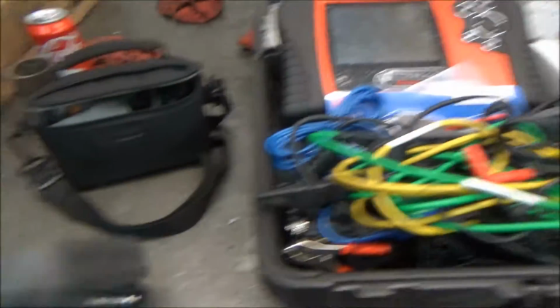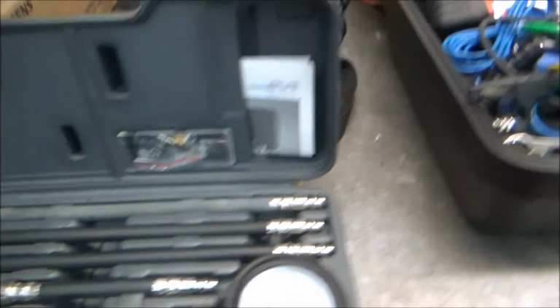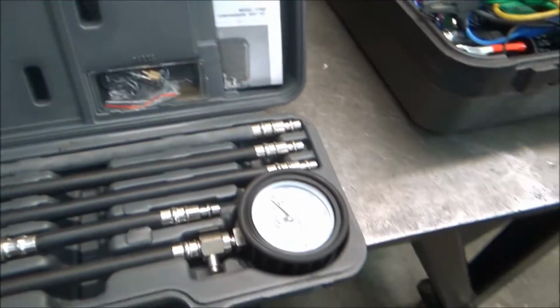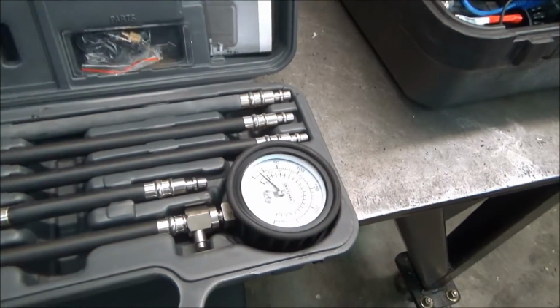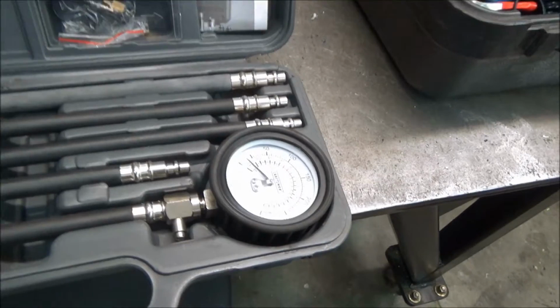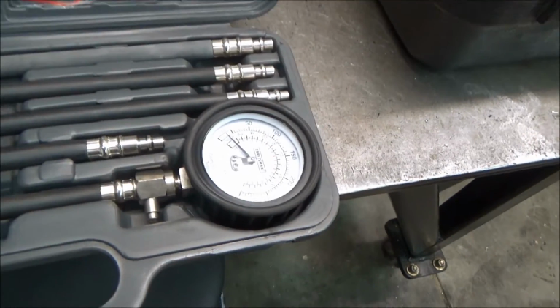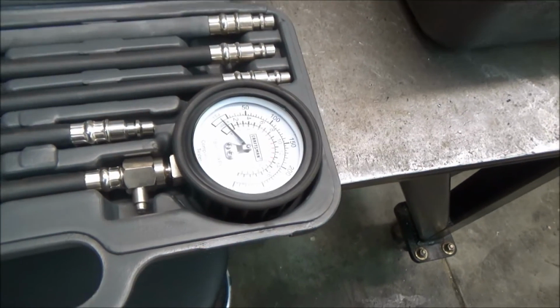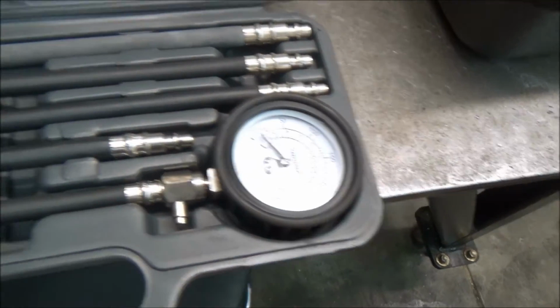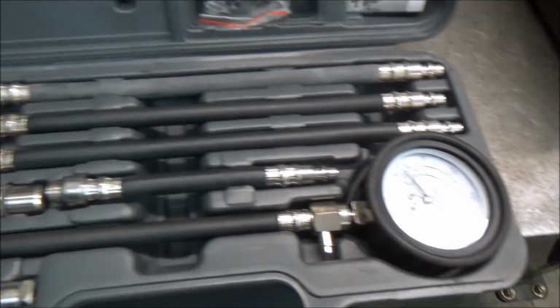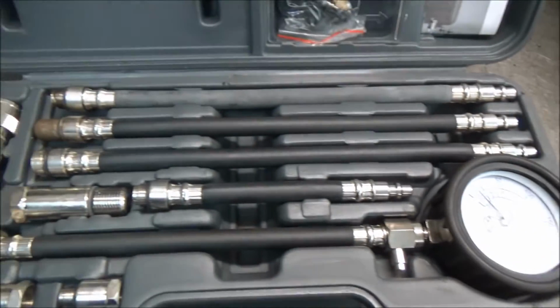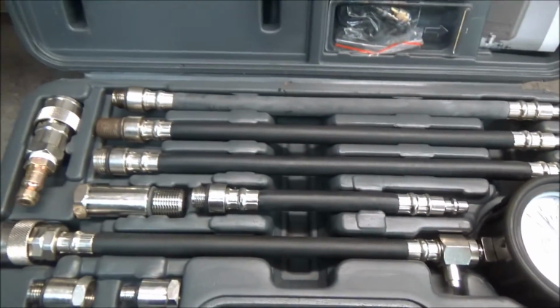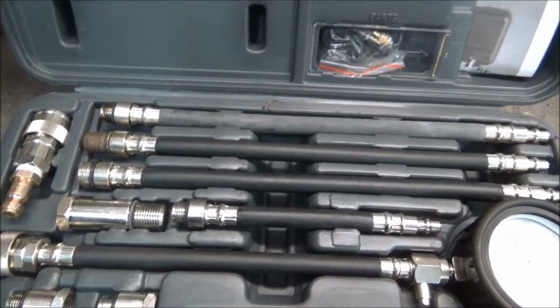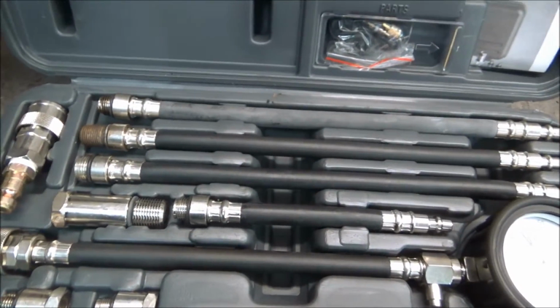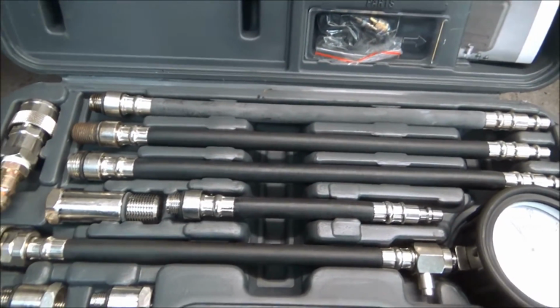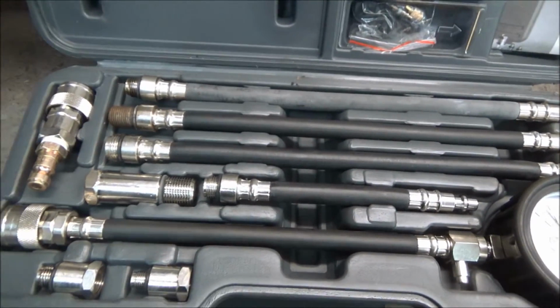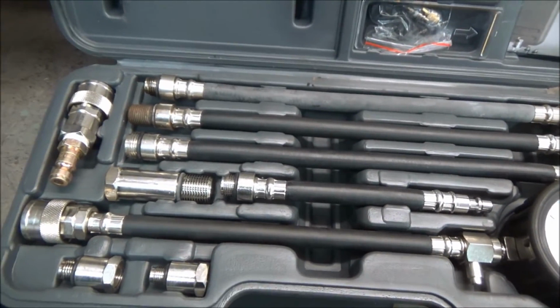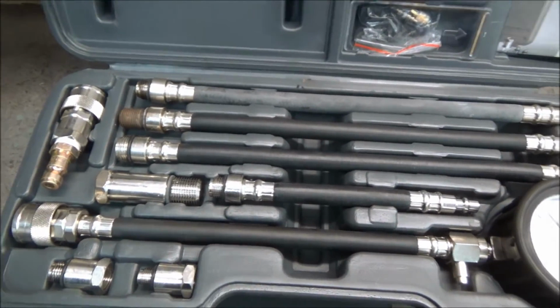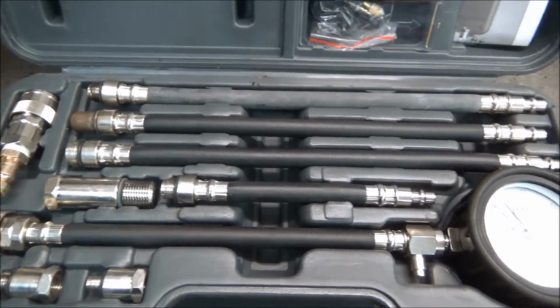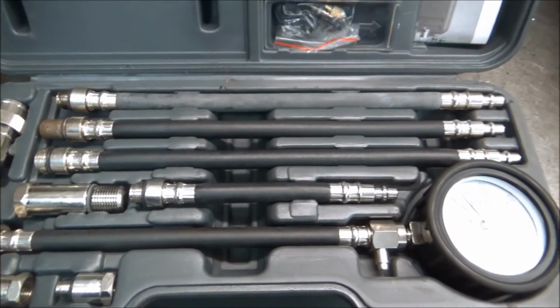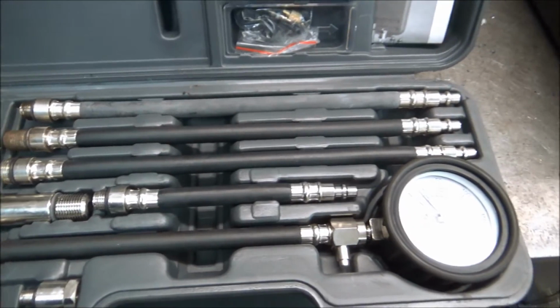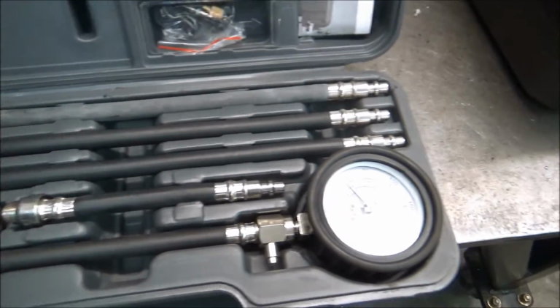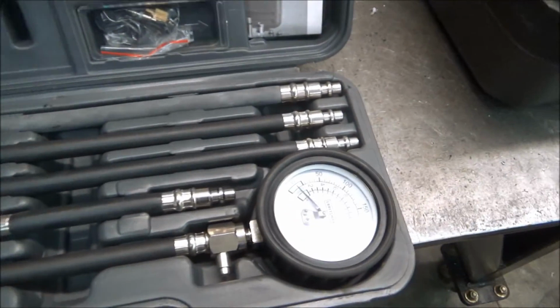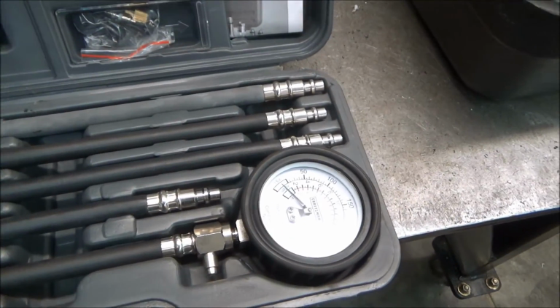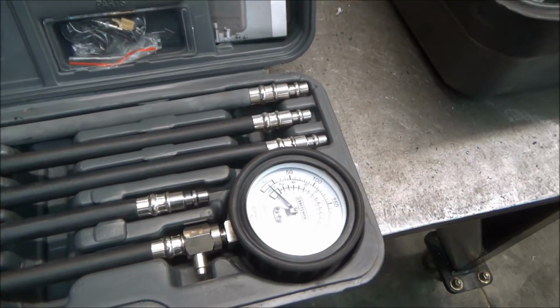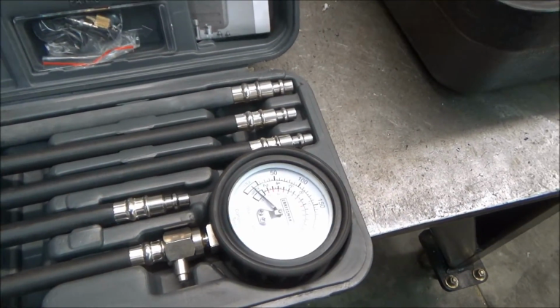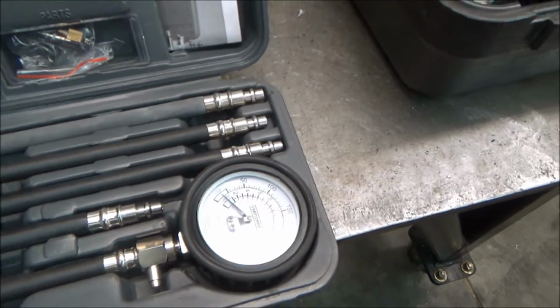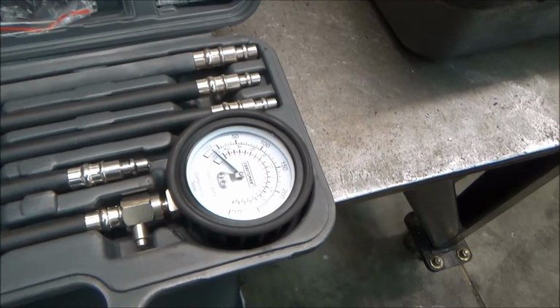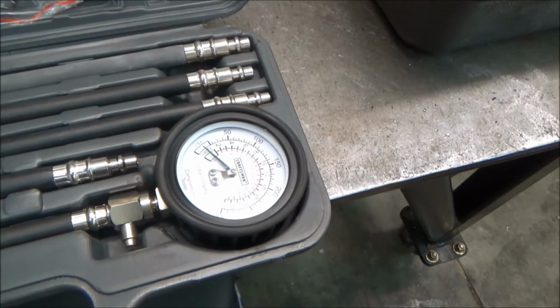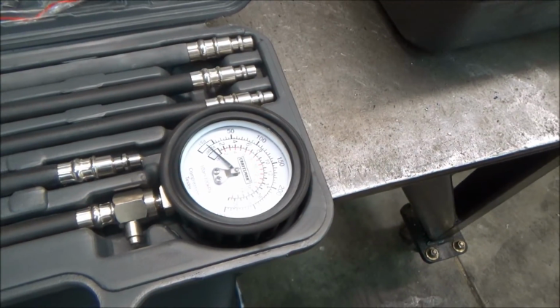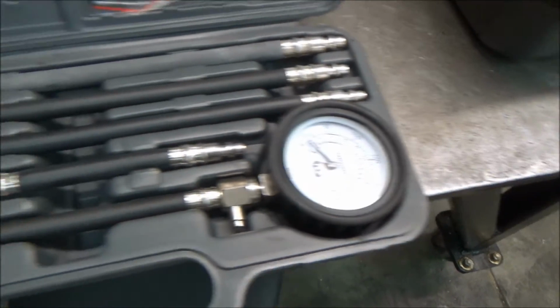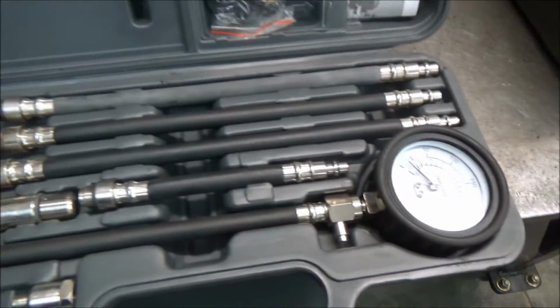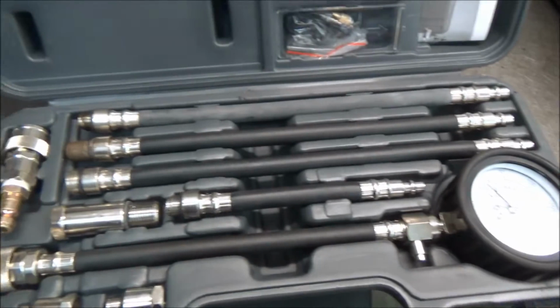You don't really want to use one of these regular compression testers because on any 1996 and newer car it's very sensitive. If the compression is off even a little bit it'll cause a misfire, and you might not see that on a regular compression tester.